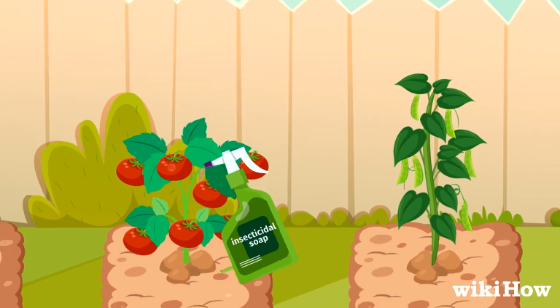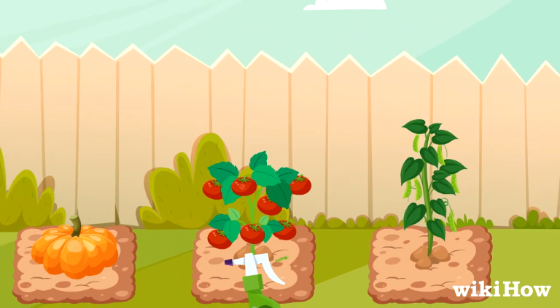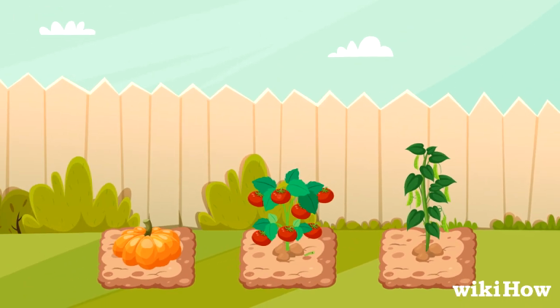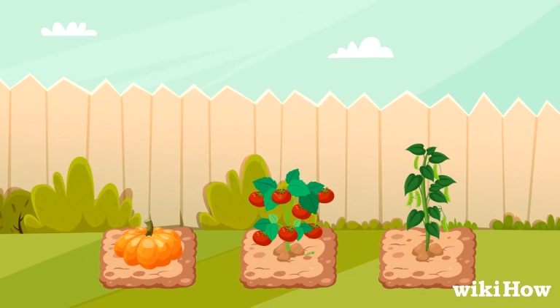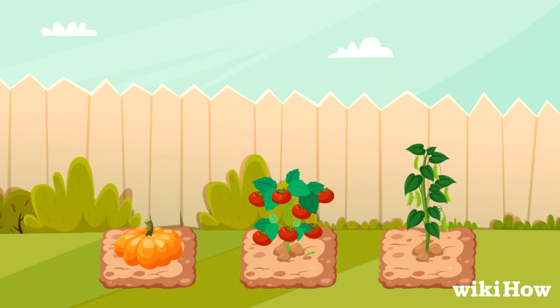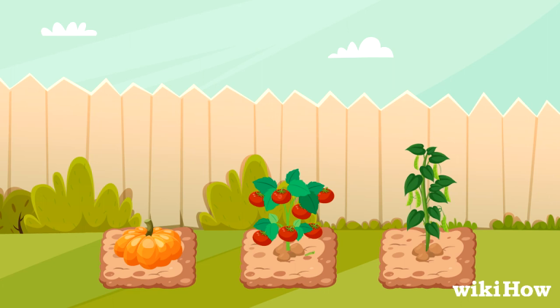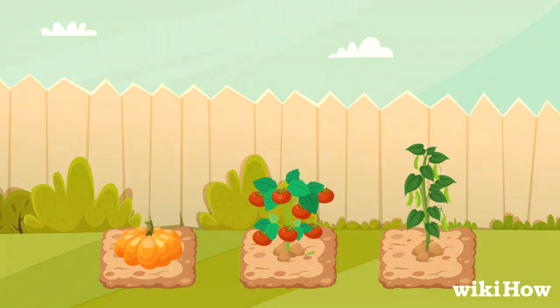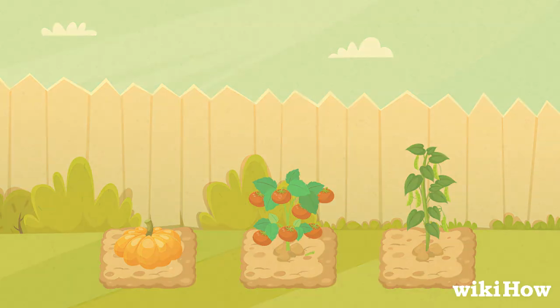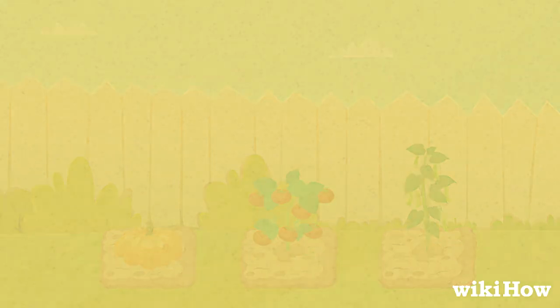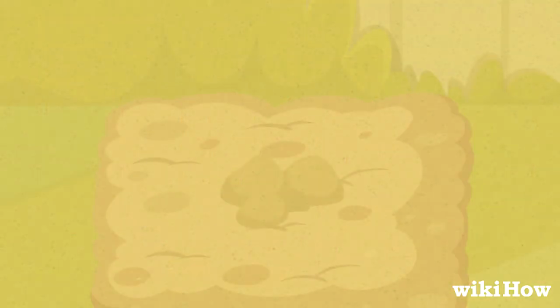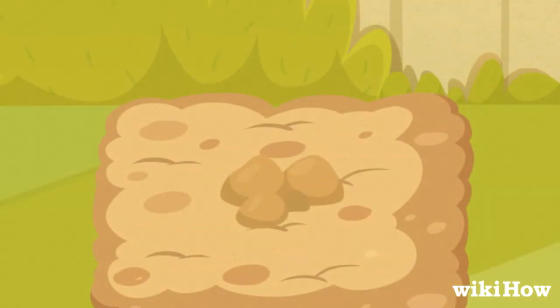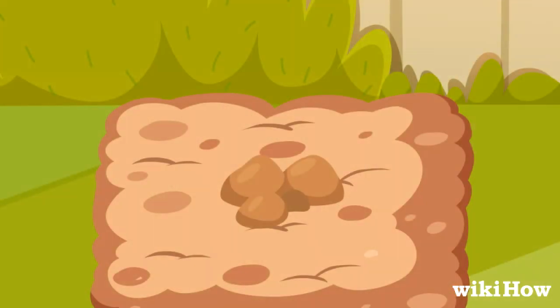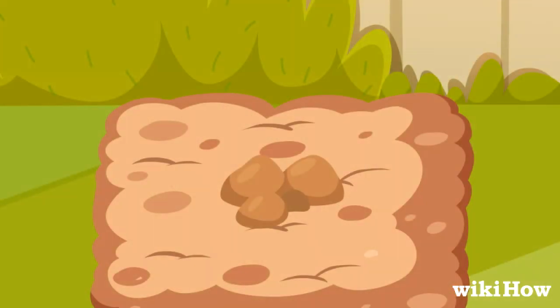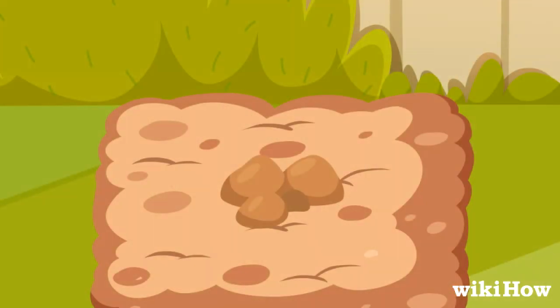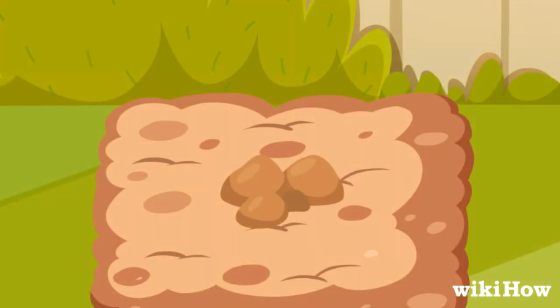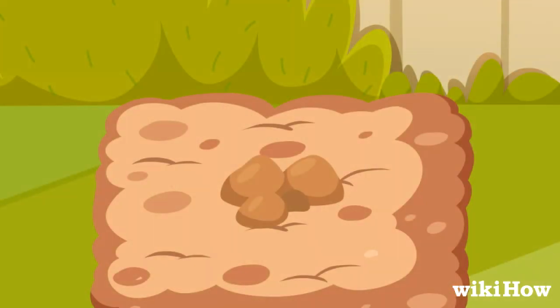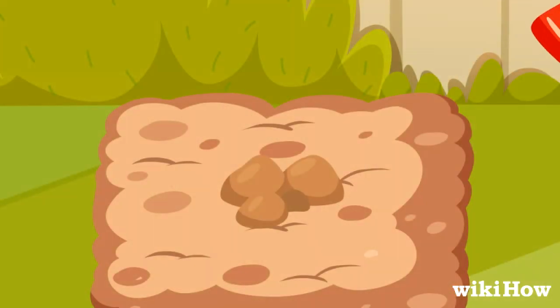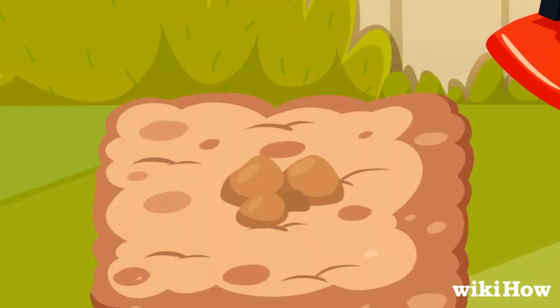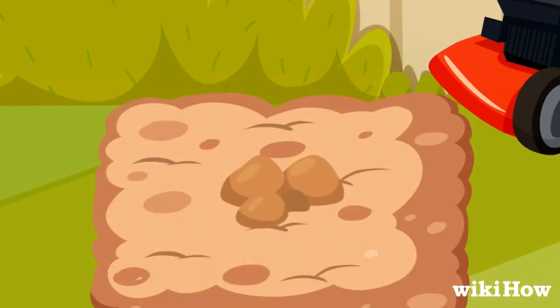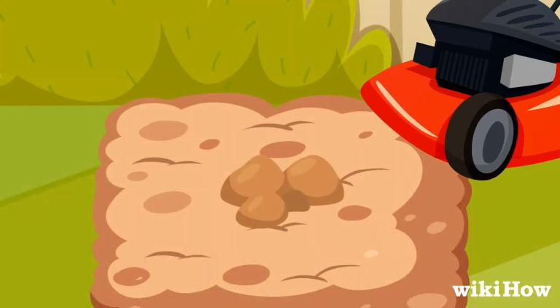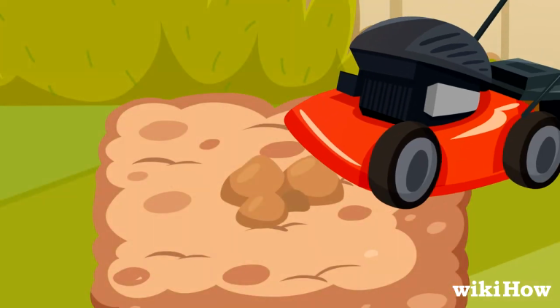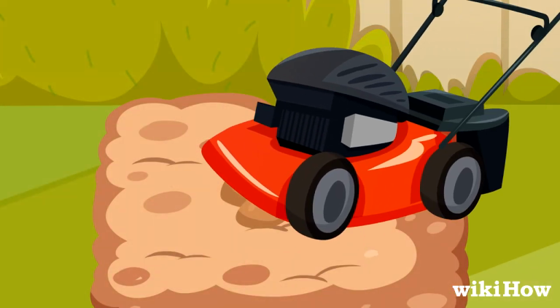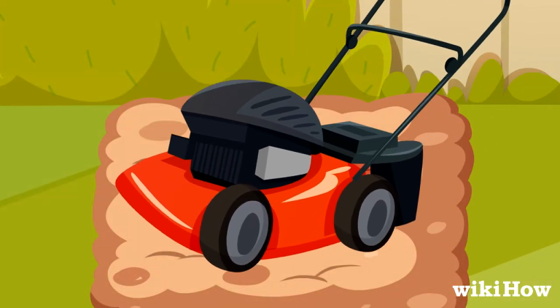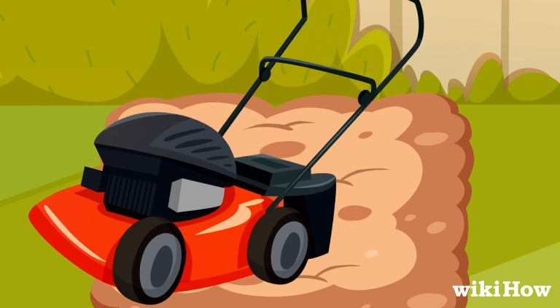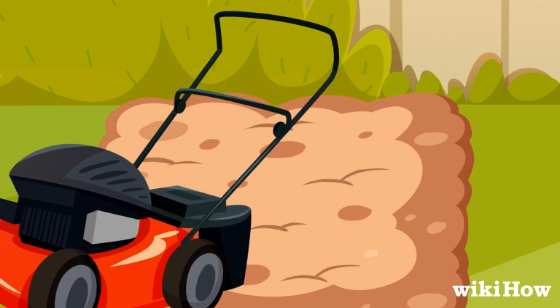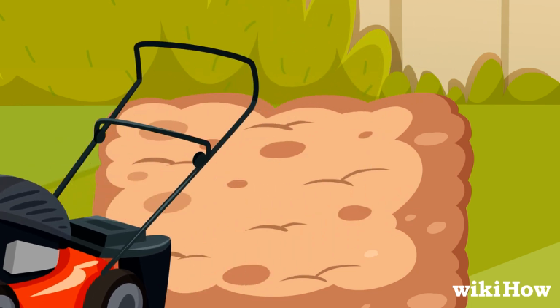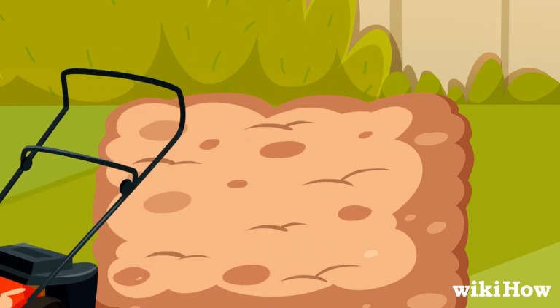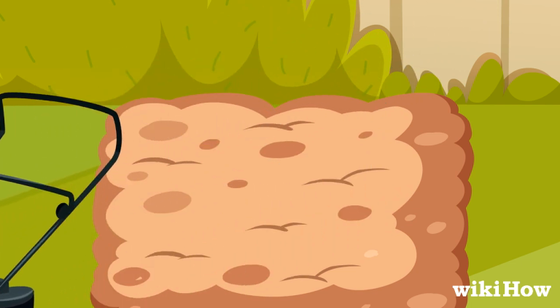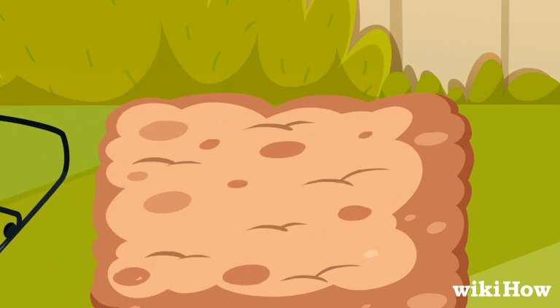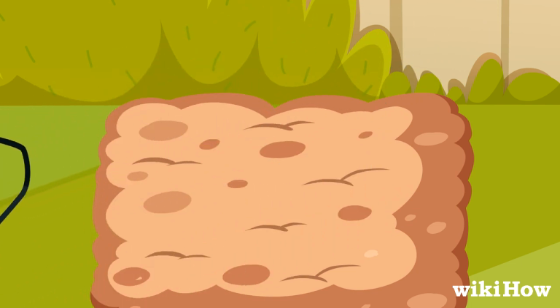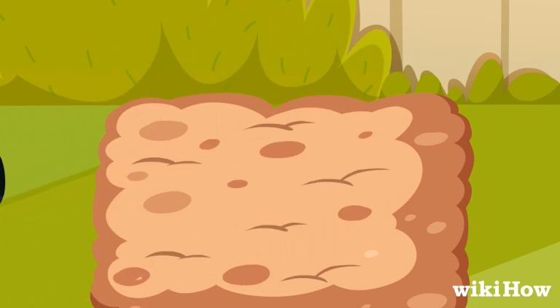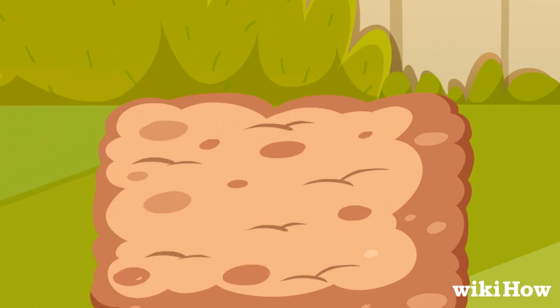To prevent a future infestation, thoroughly till your garden soil at the beginning and end of the growing season to kill any larvae.